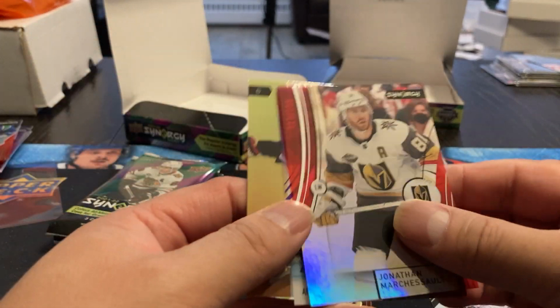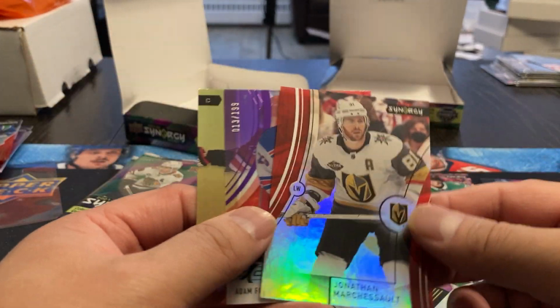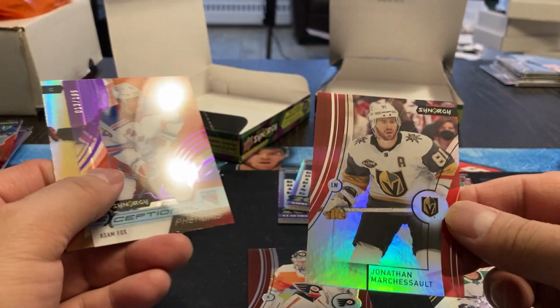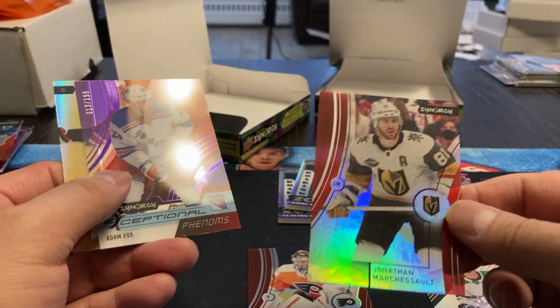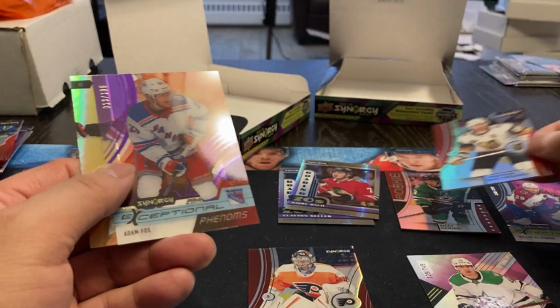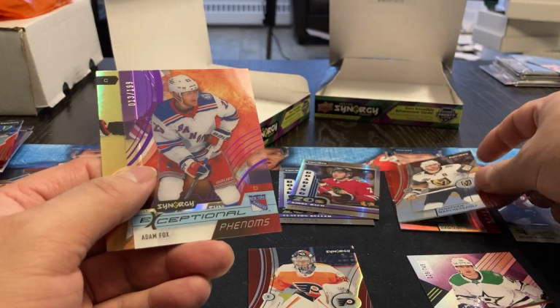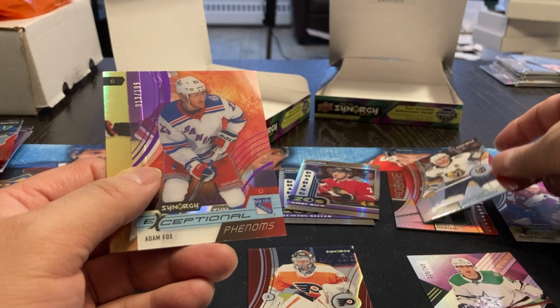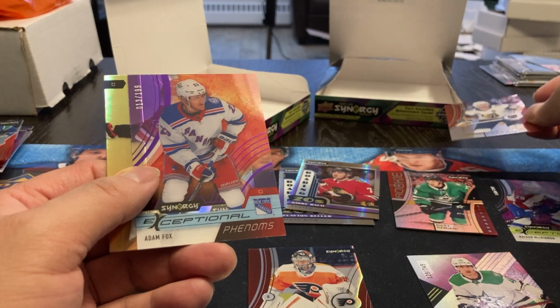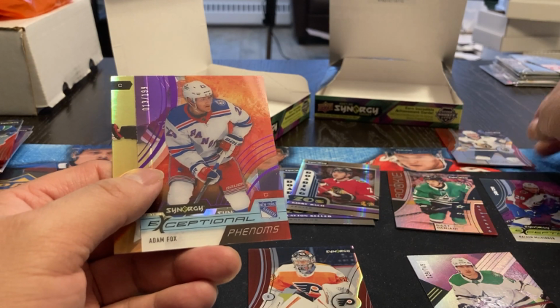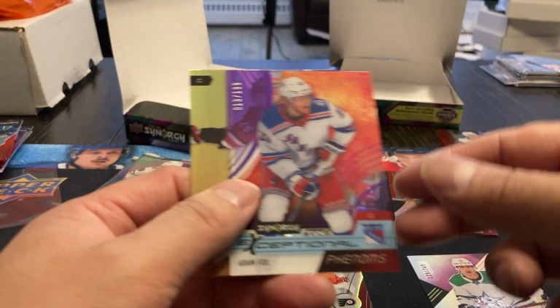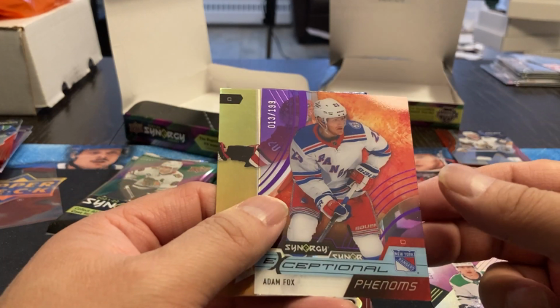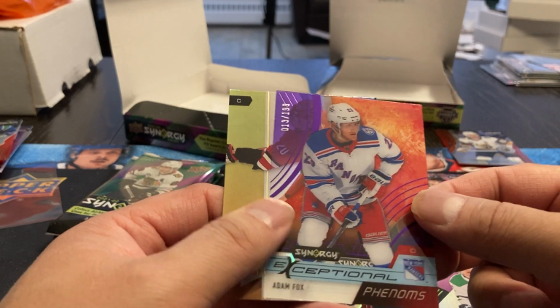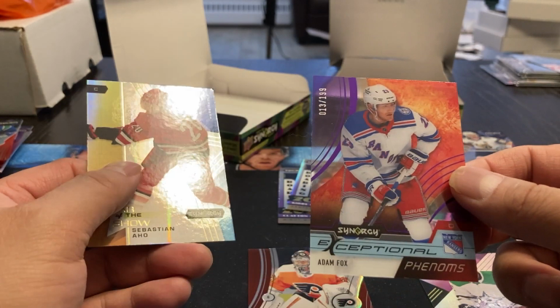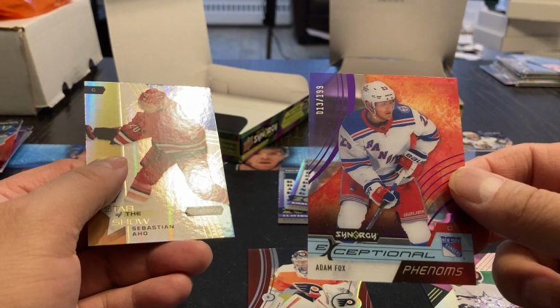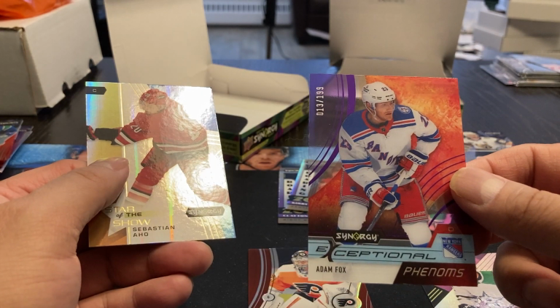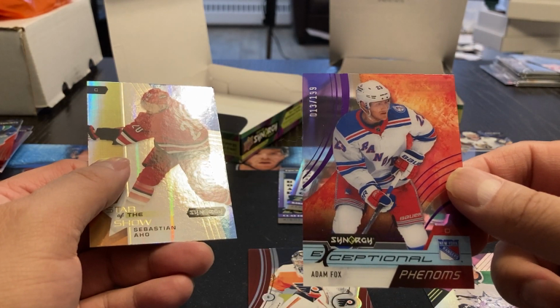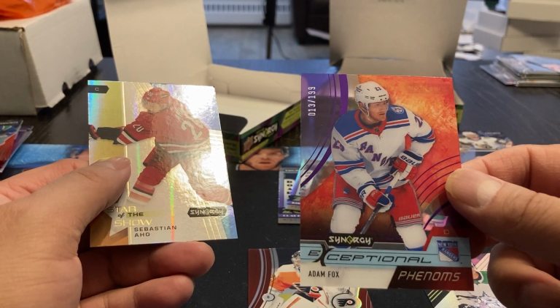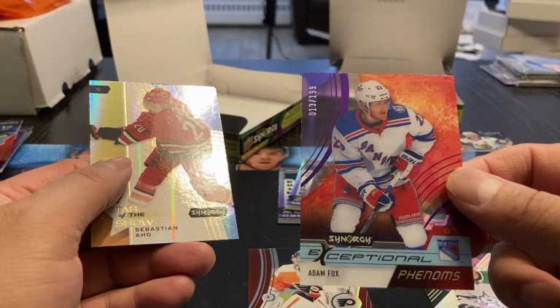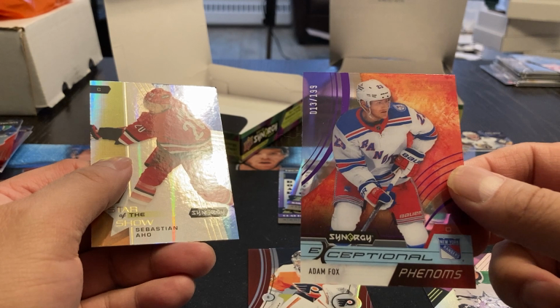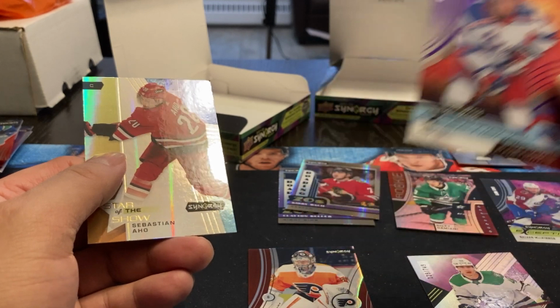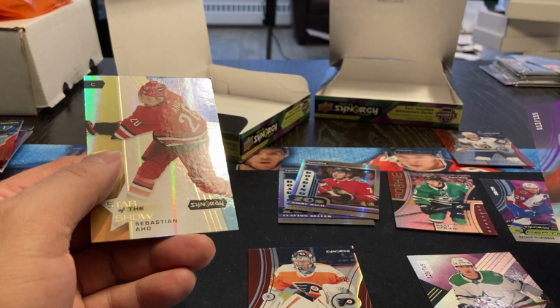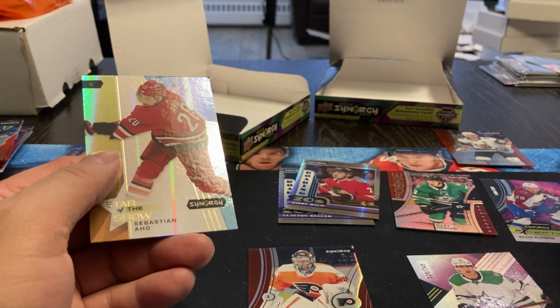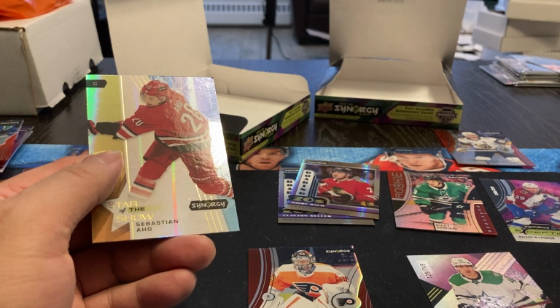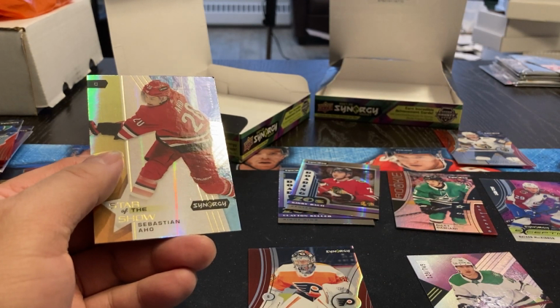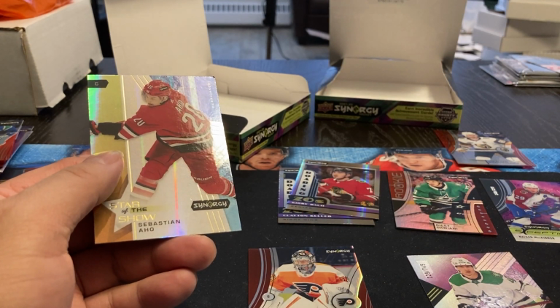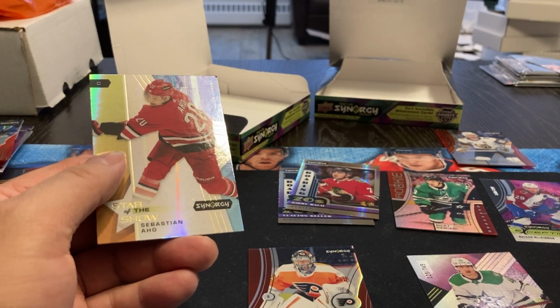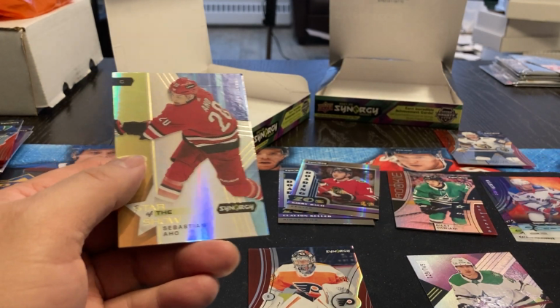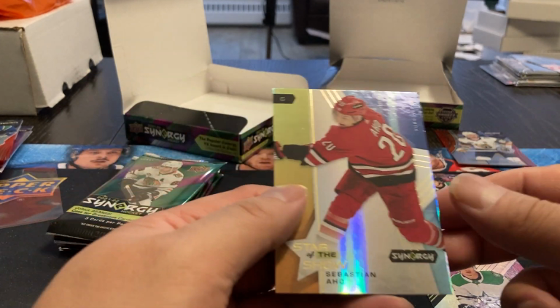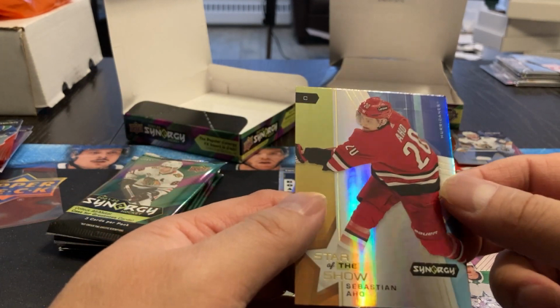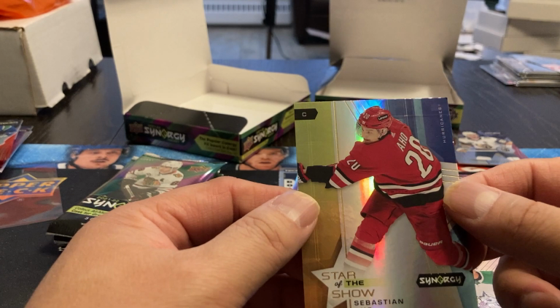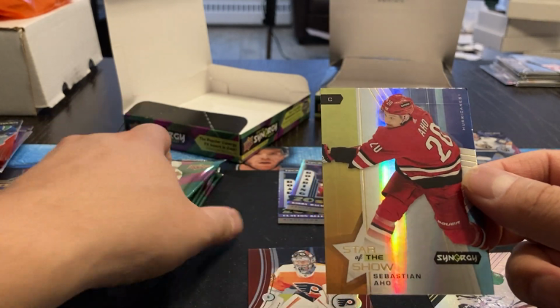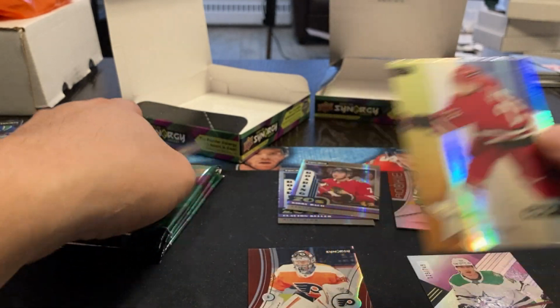Jonathan Marchessault. Adam Fox, Exceptional Phenoms, number 13 out of 199 — he's close to his number anyways. Exceptional Stars and Phenoms — I'll put him in the same category. Star of the Show, Sebastian Aho.